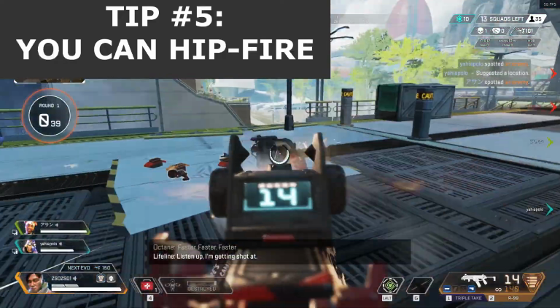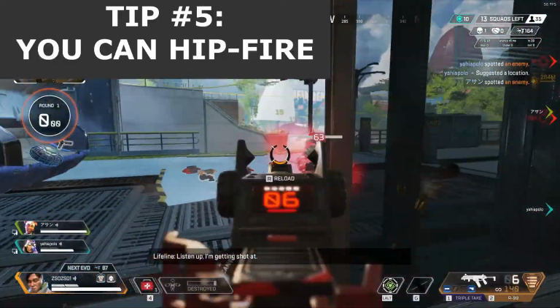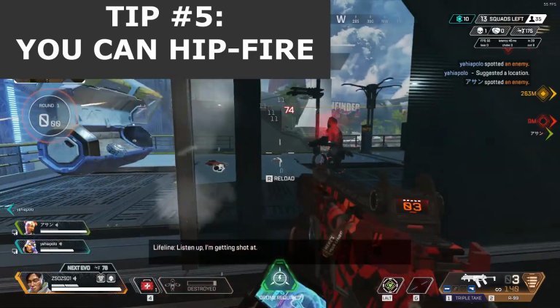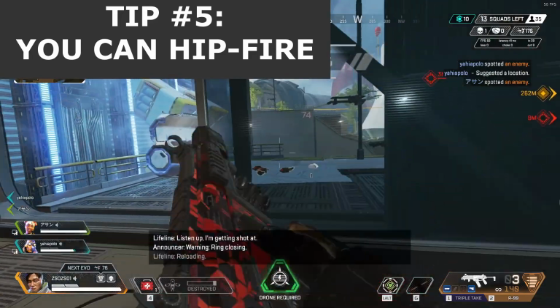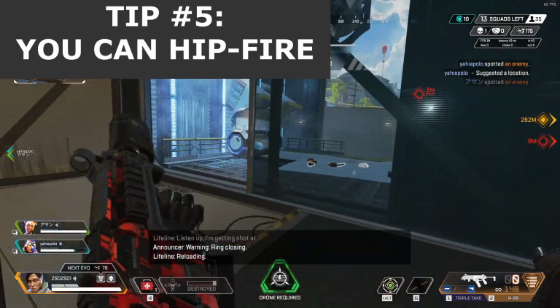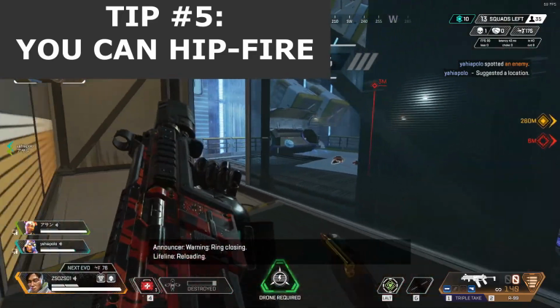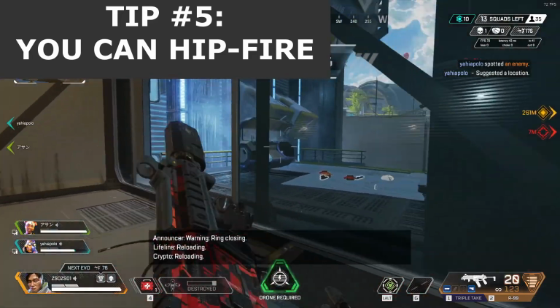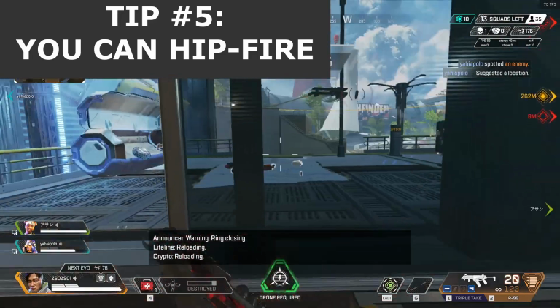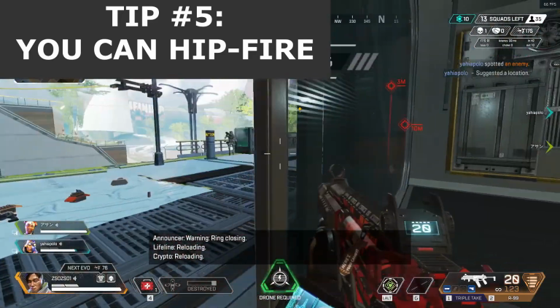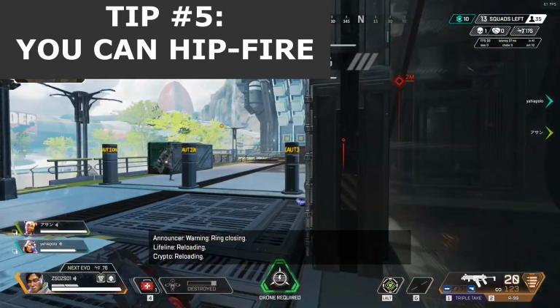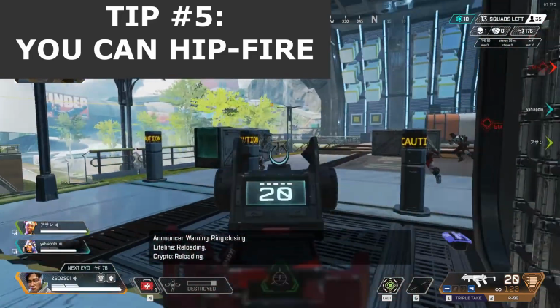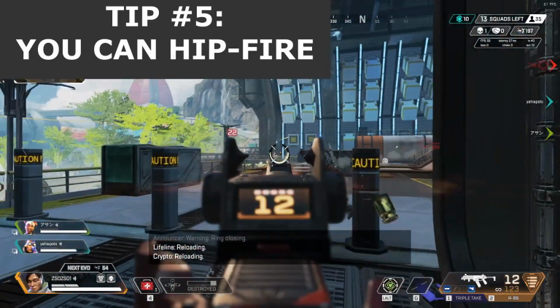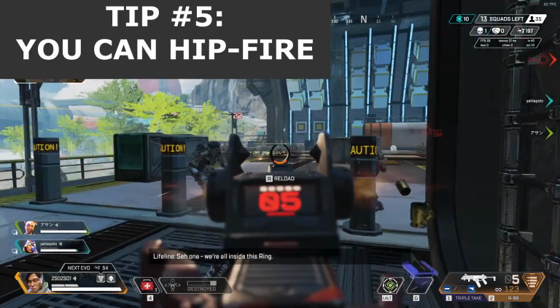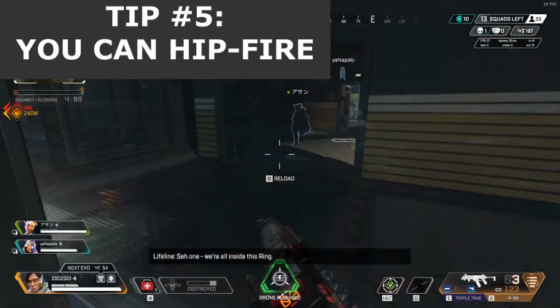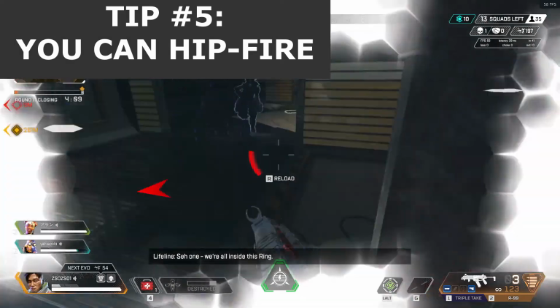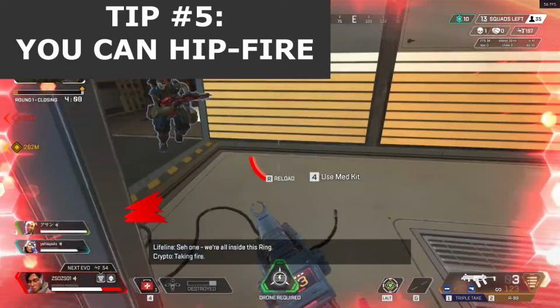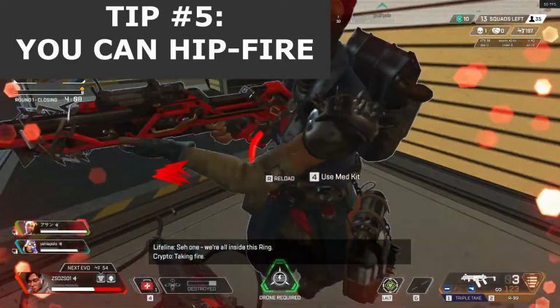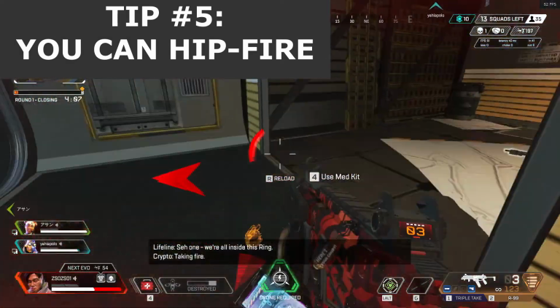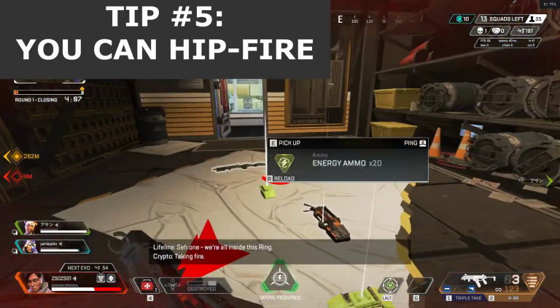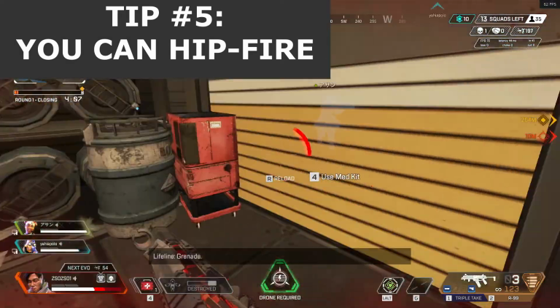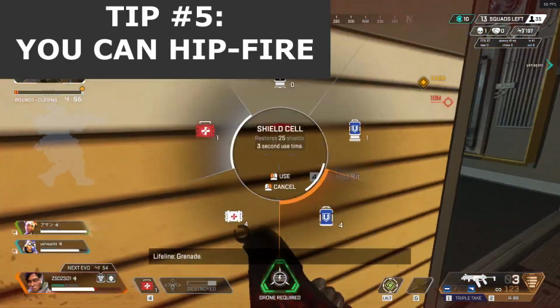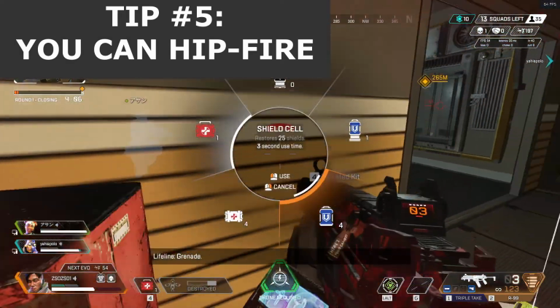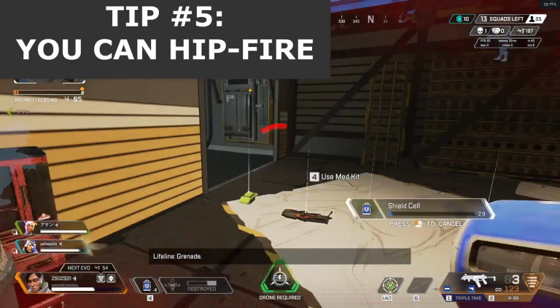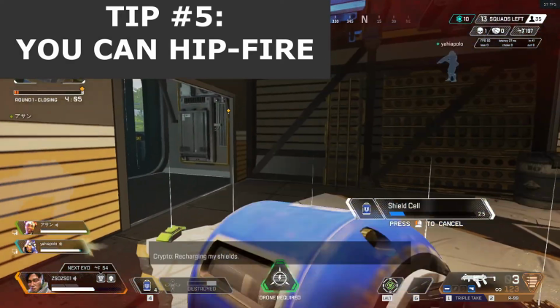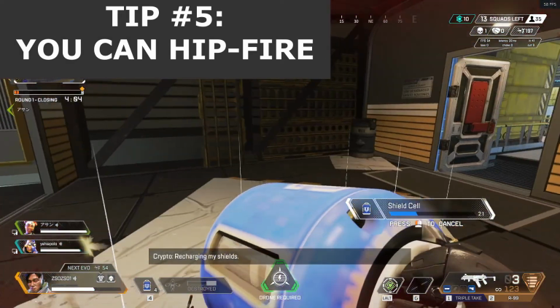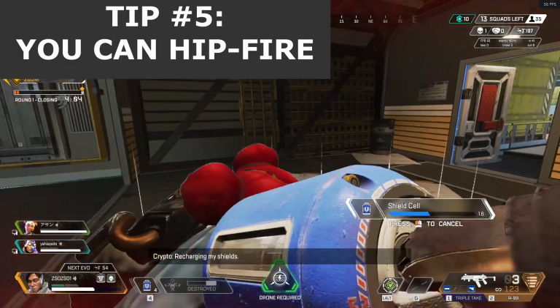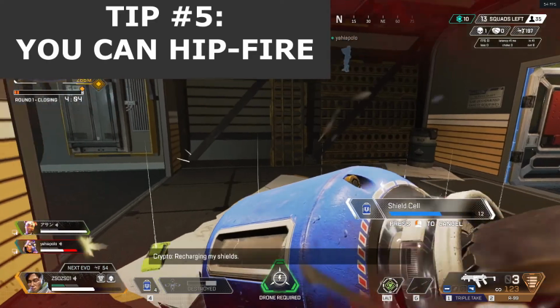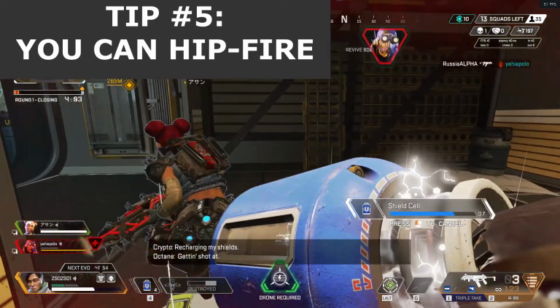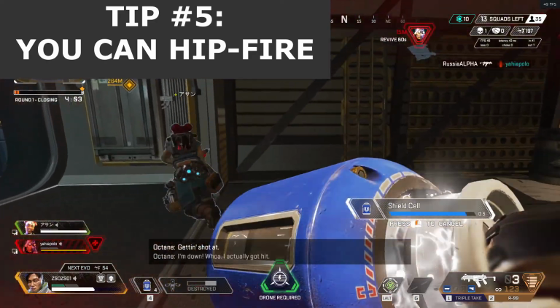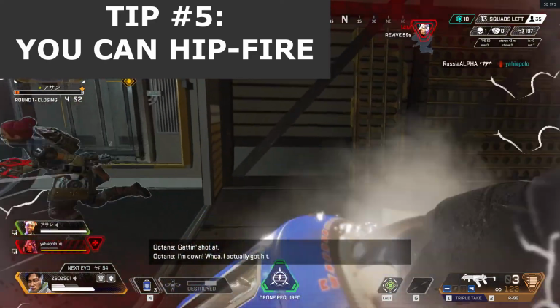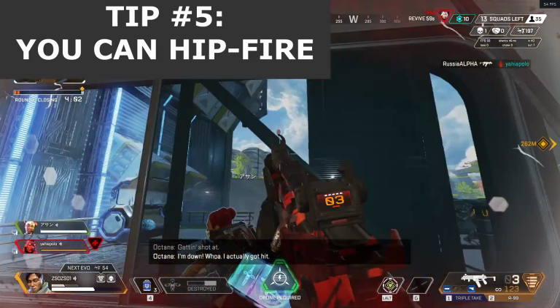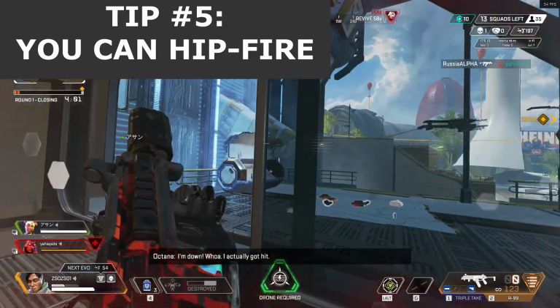Tip number 5 is to not be afraid to hipfire. Although hipfiring is way less accurate than aiming, in certain situations it can provide you an advantage. The time you would spend aiming can be transformed into time spent damaging.